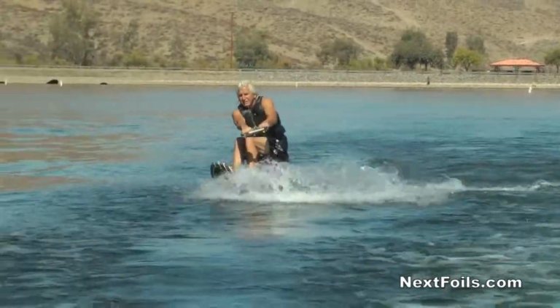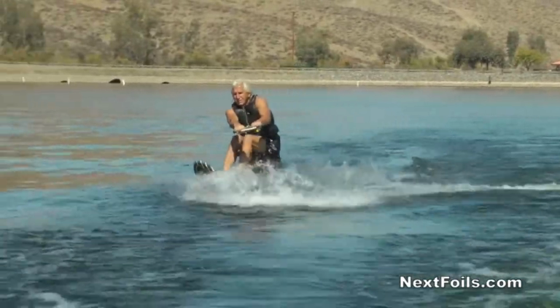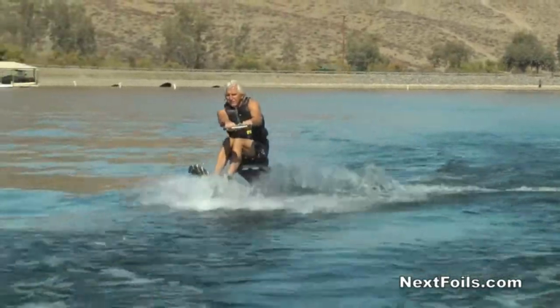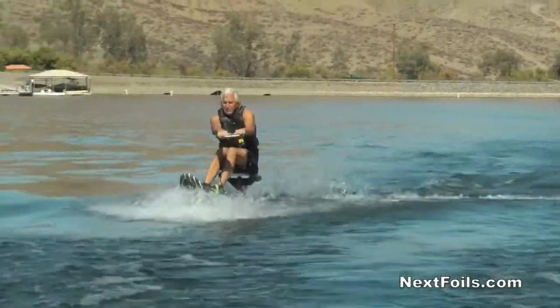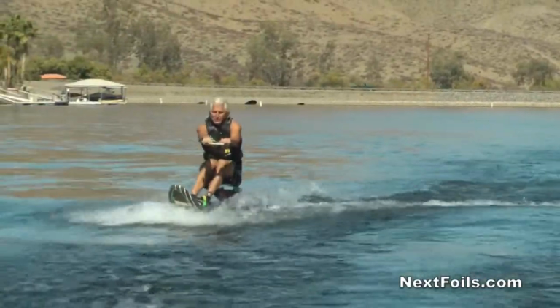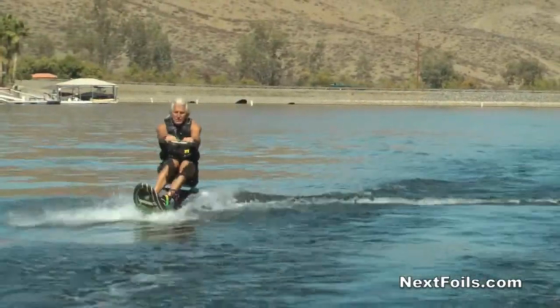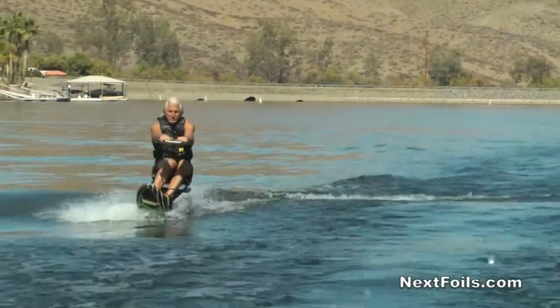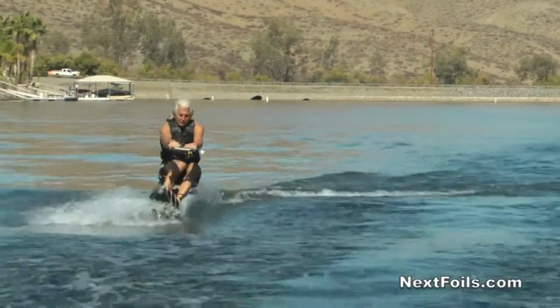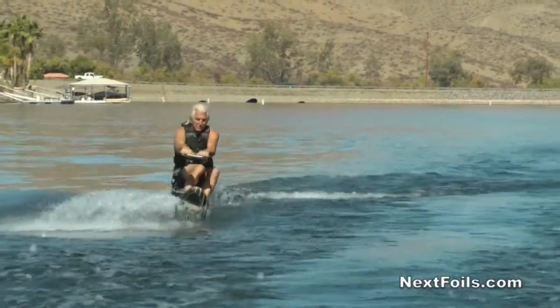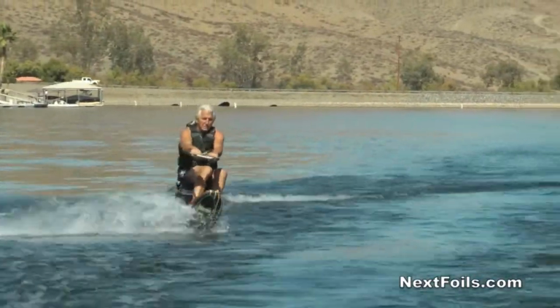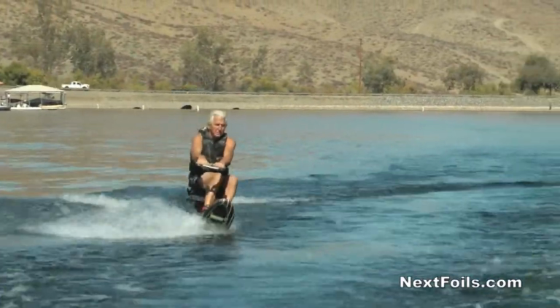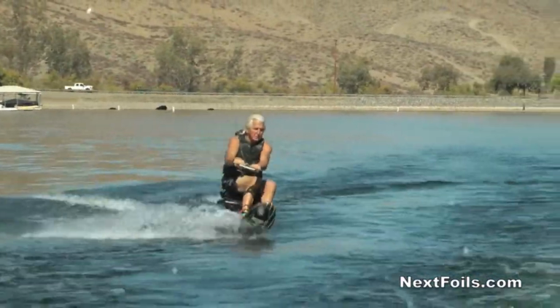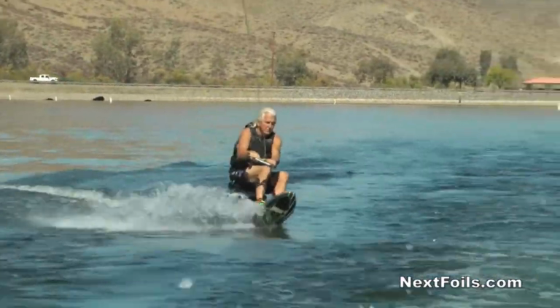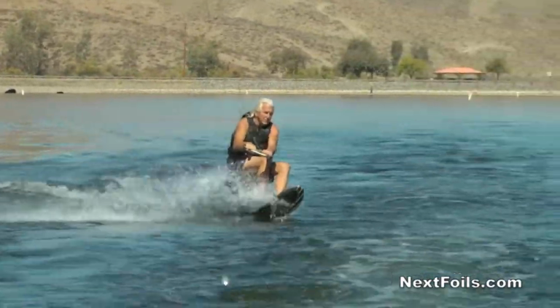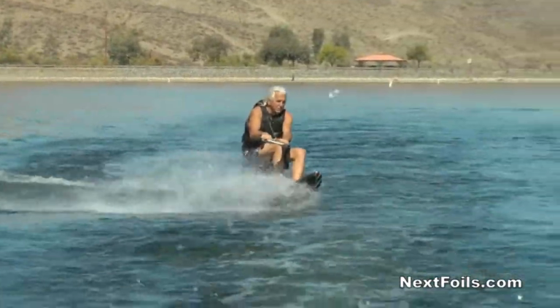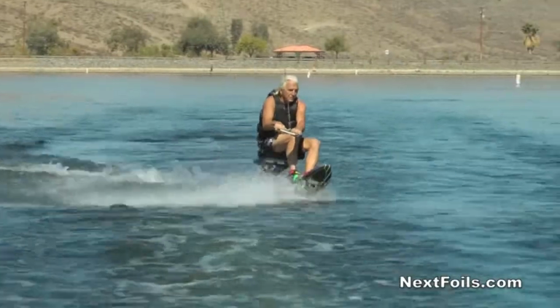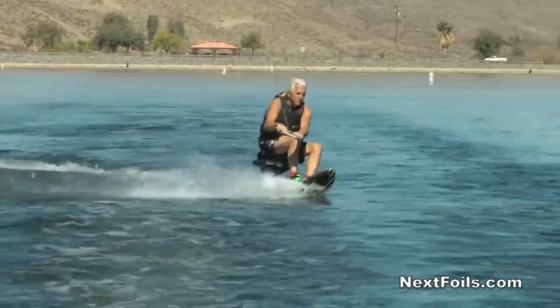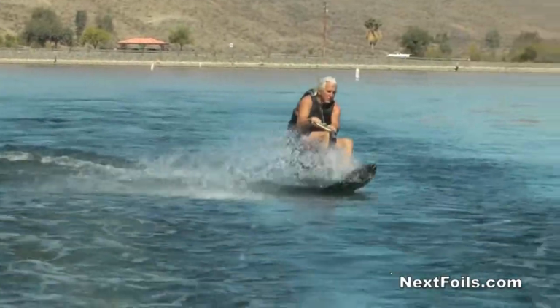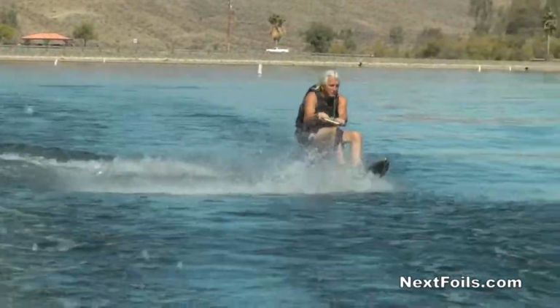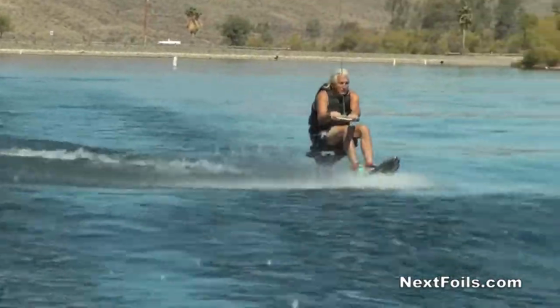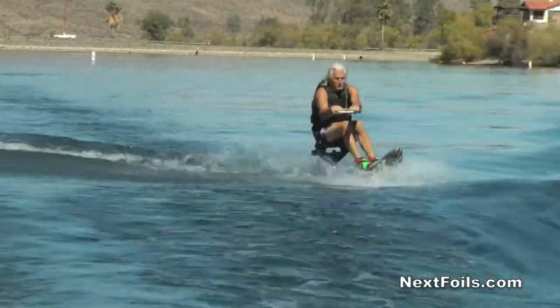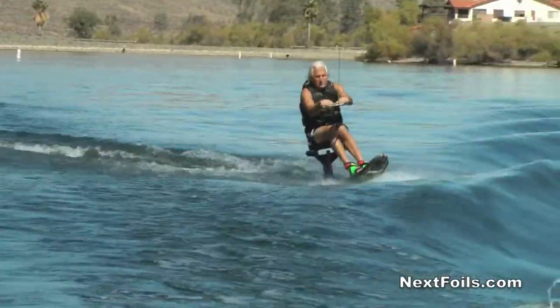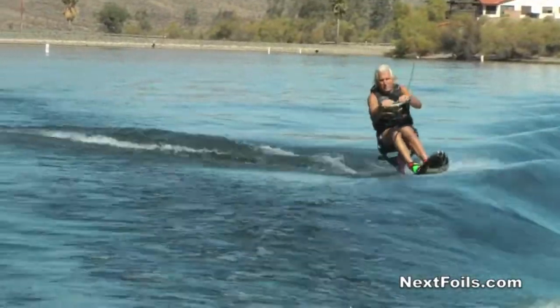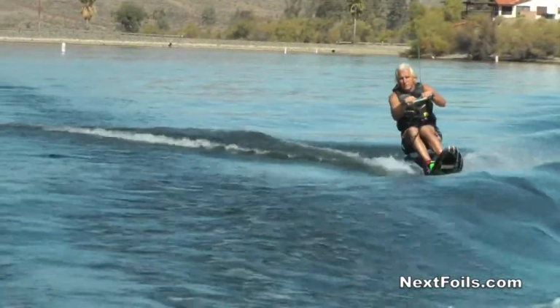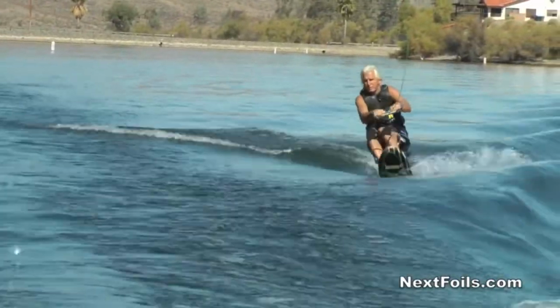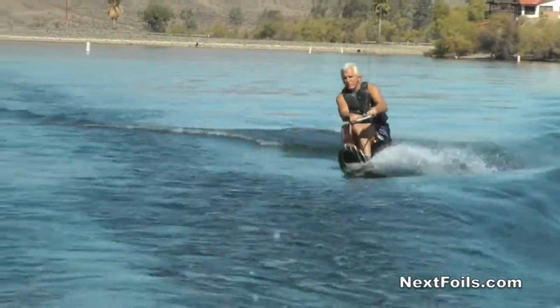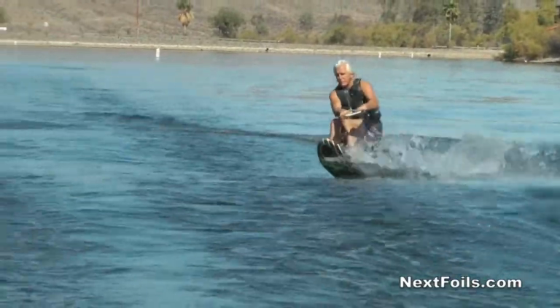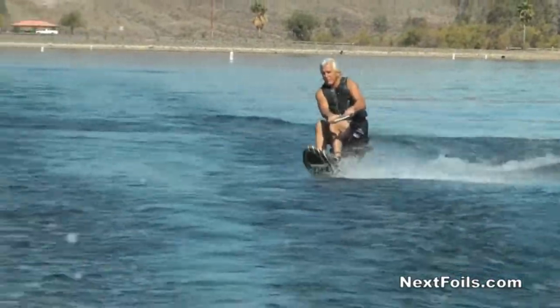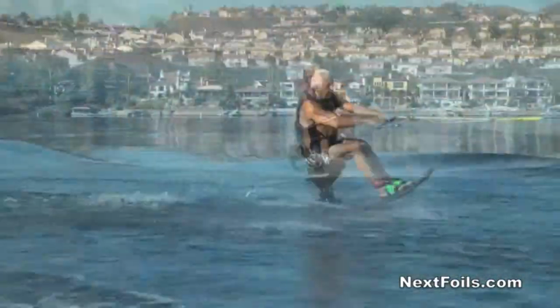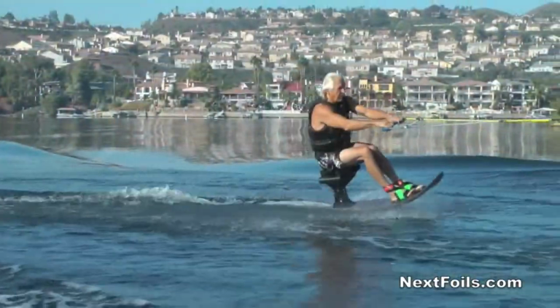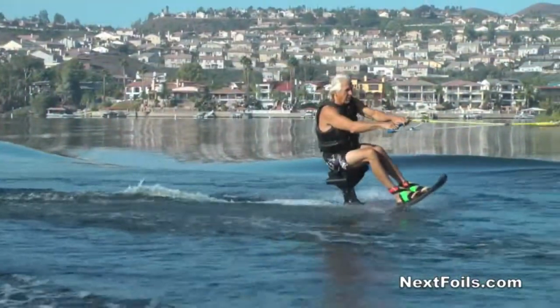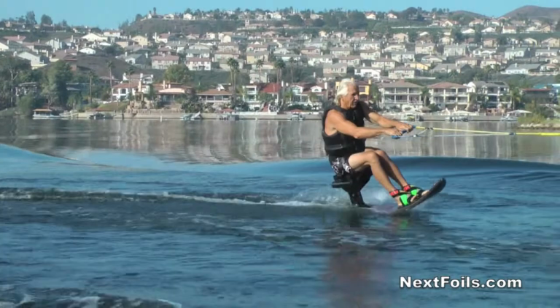When you aim your knees to the left, it's going to turn you to the left. You aim your knees to the right, it's going to turn you to the right. Just point your knees in the direction you want to go.